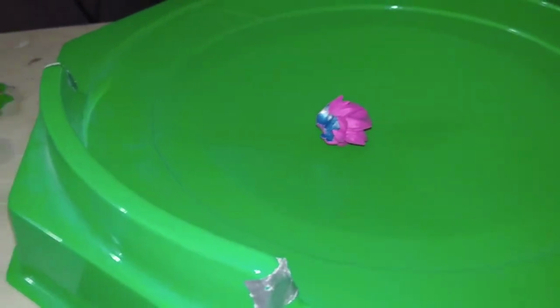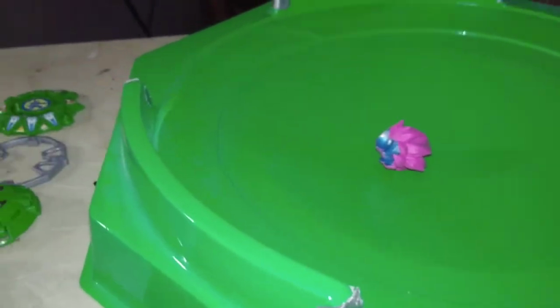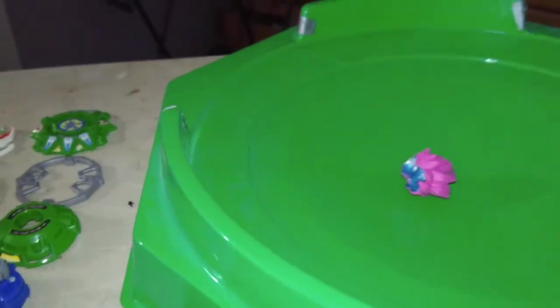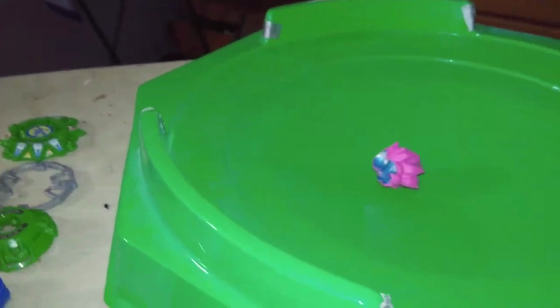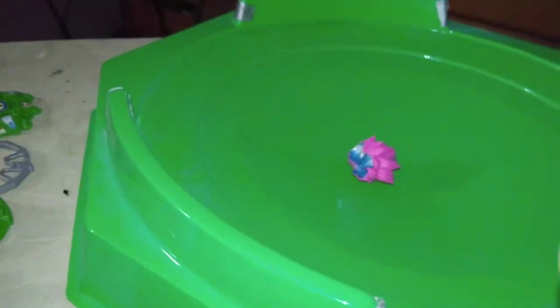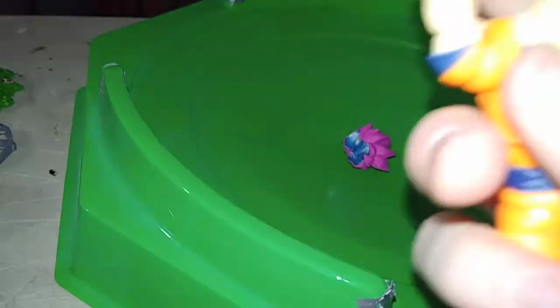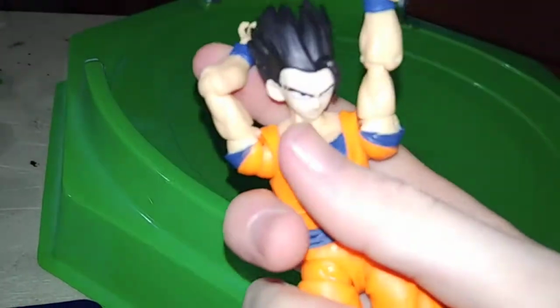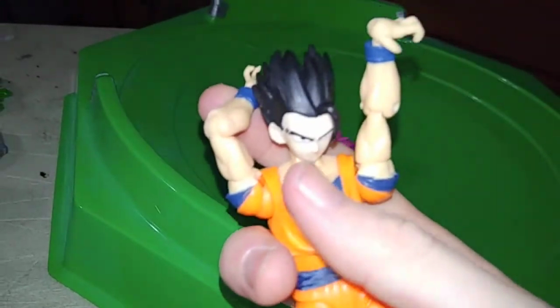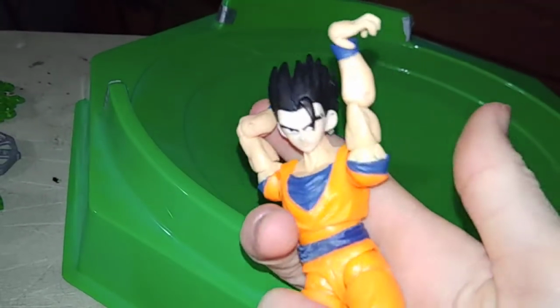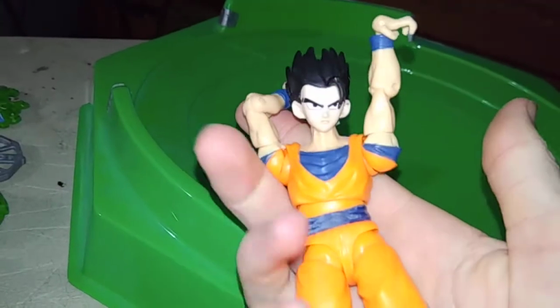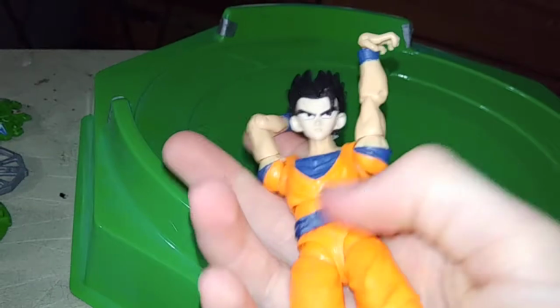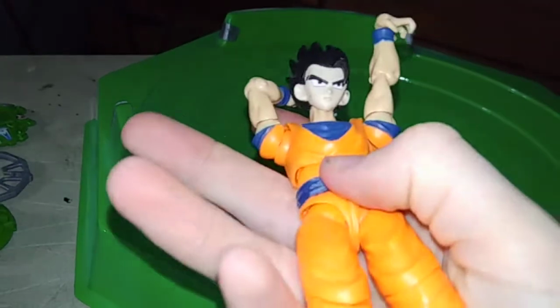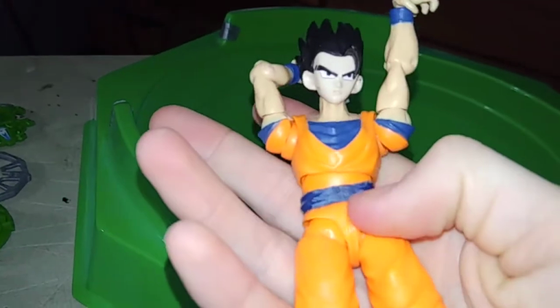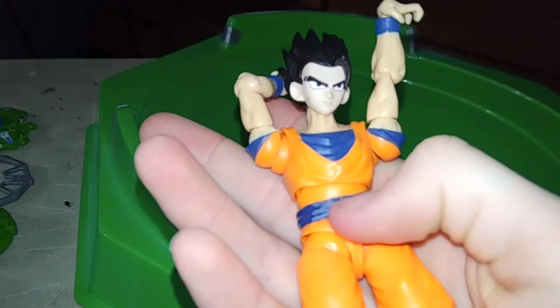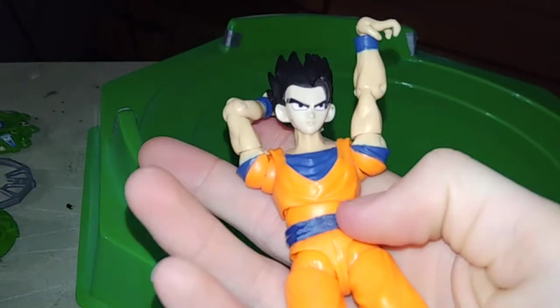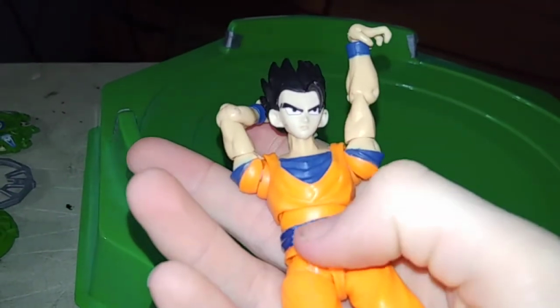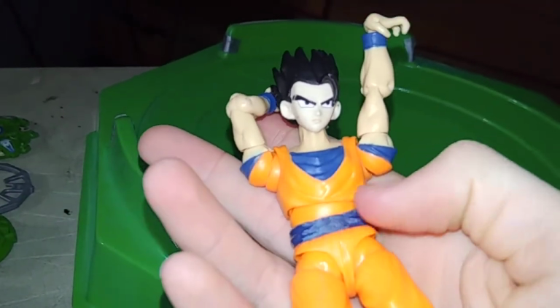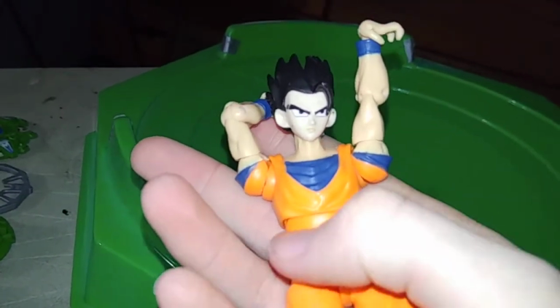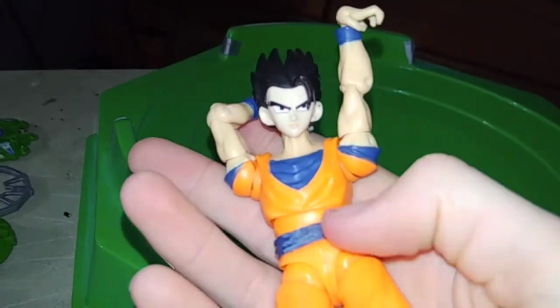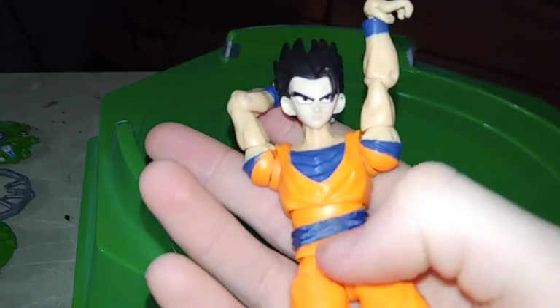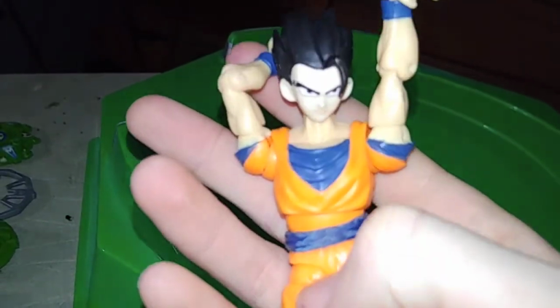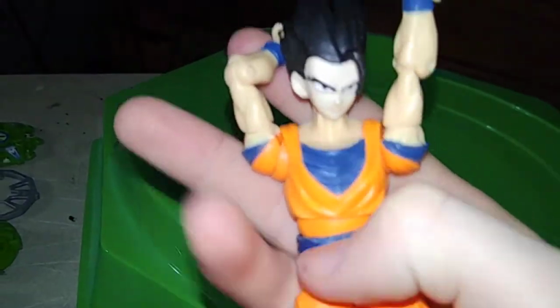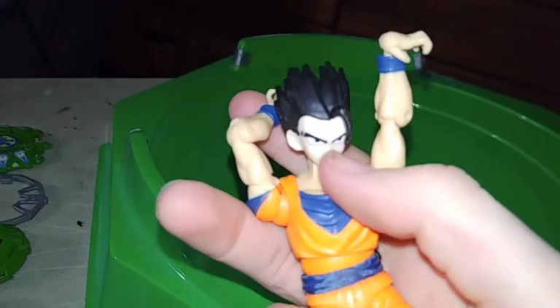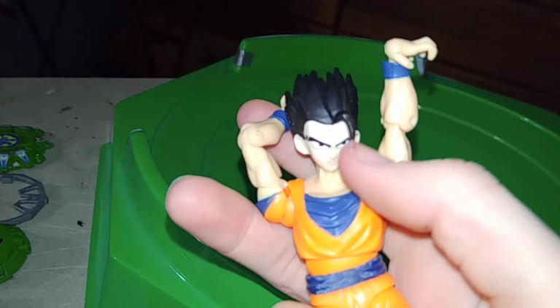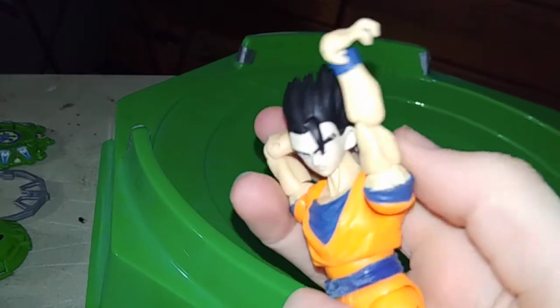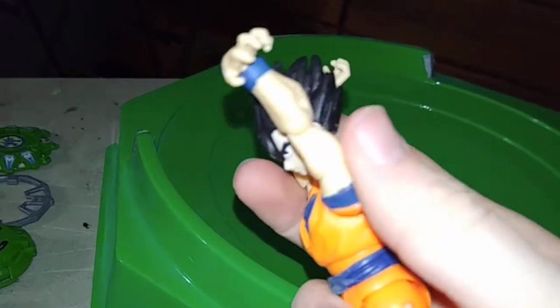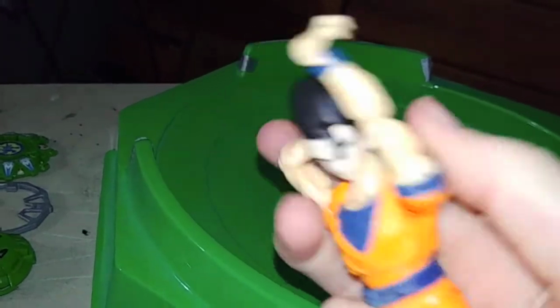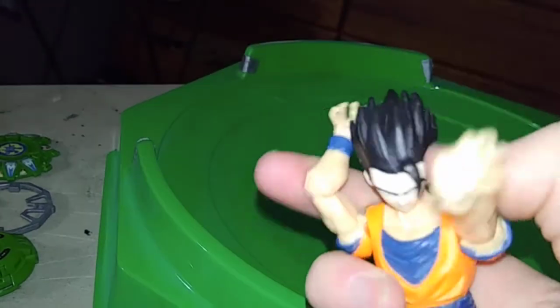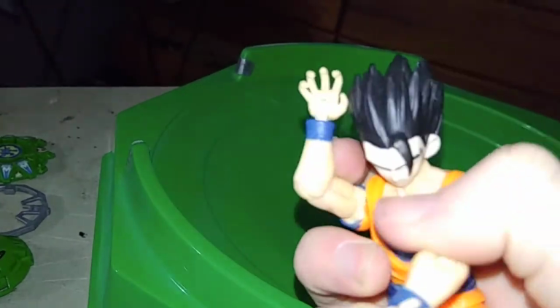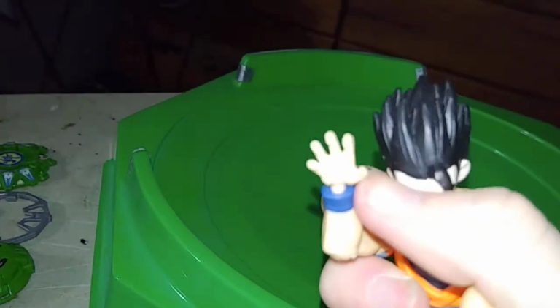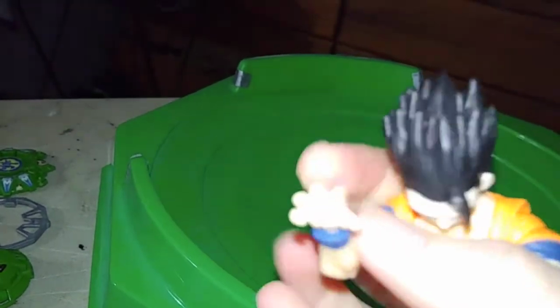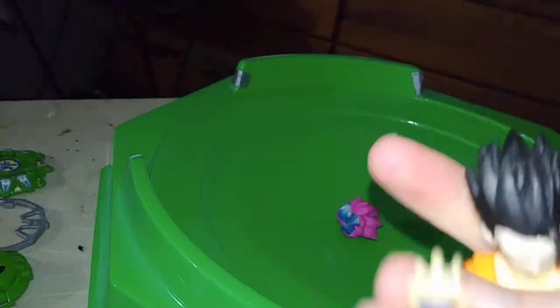I know this isn't part of the video, but this is a 5-inch figure and I customized this. I need to detail it up. But yeah — Gohan. I mean, Ultimate Gohan, basically.